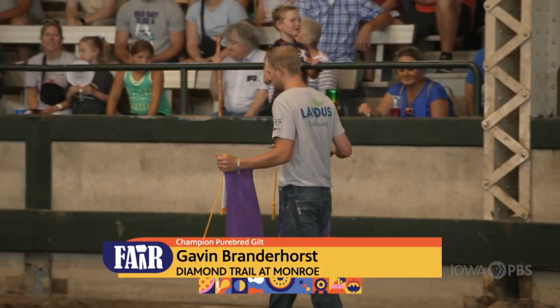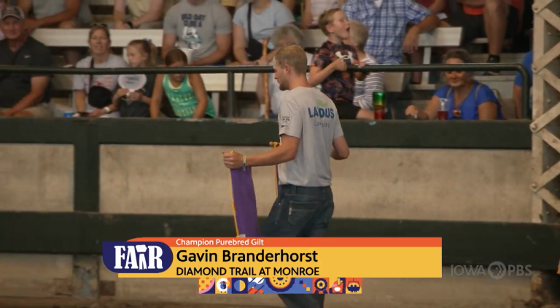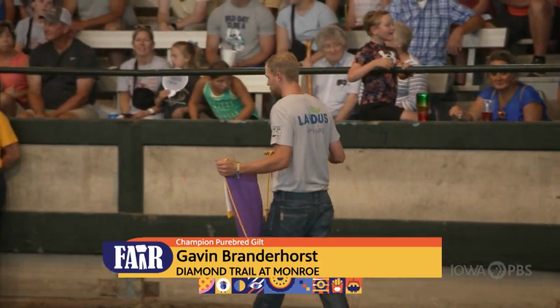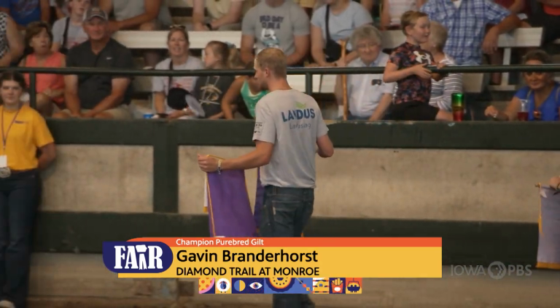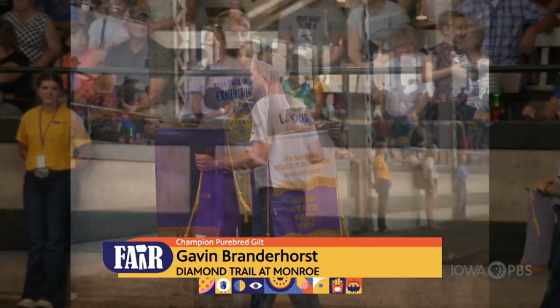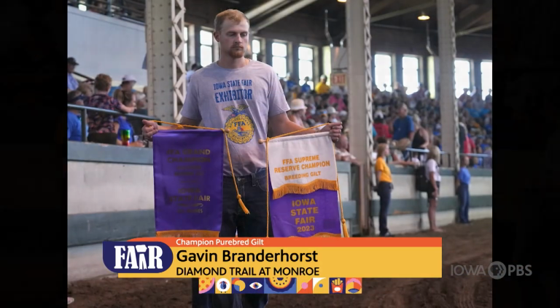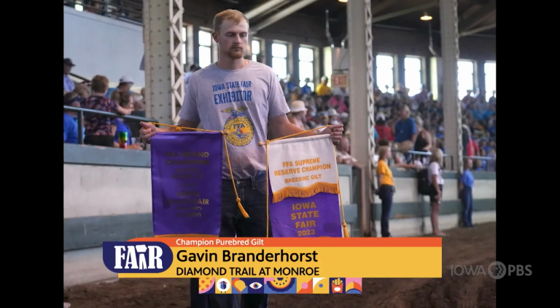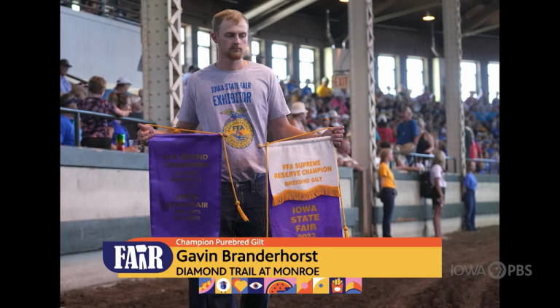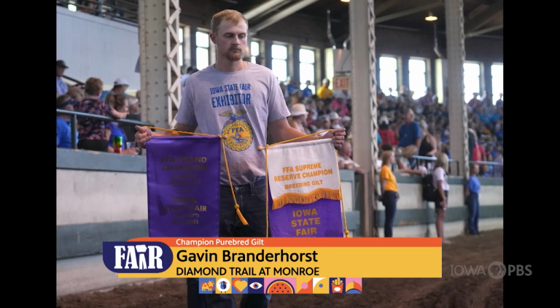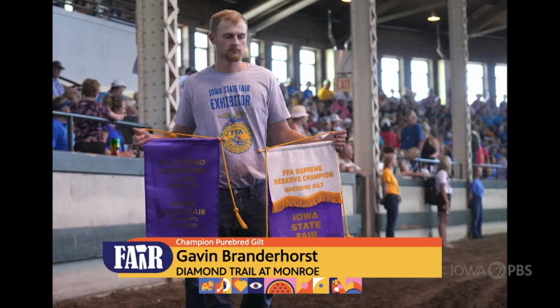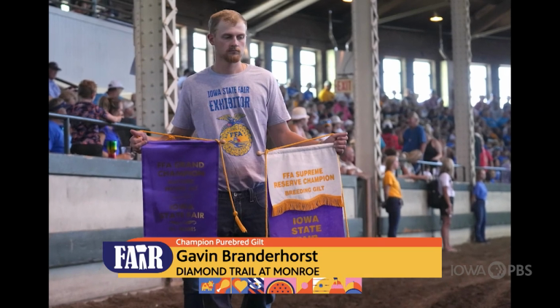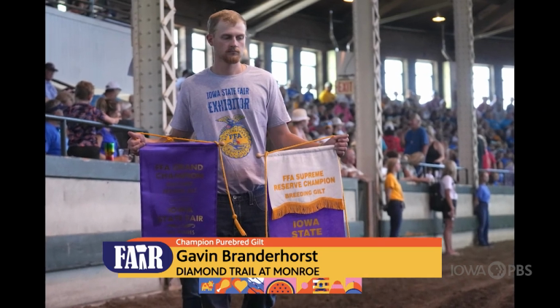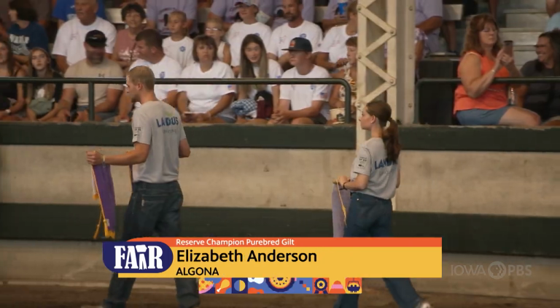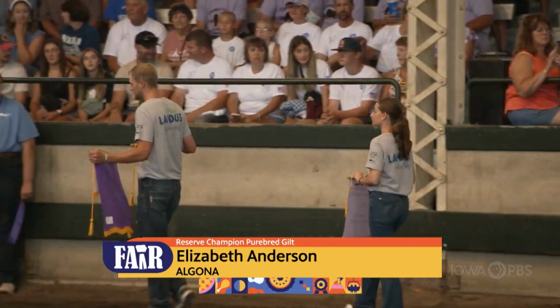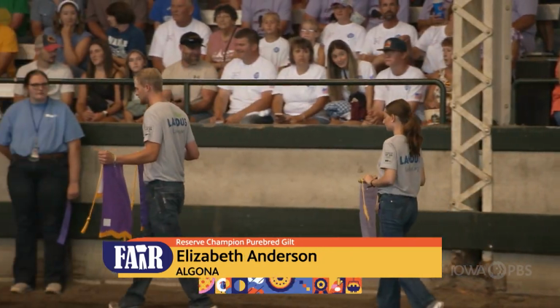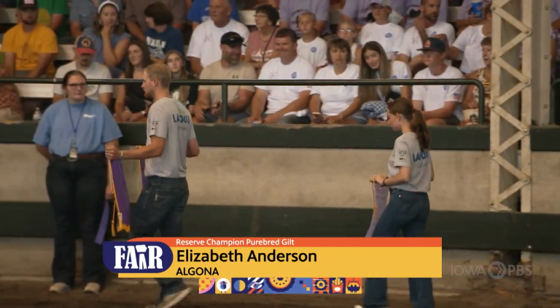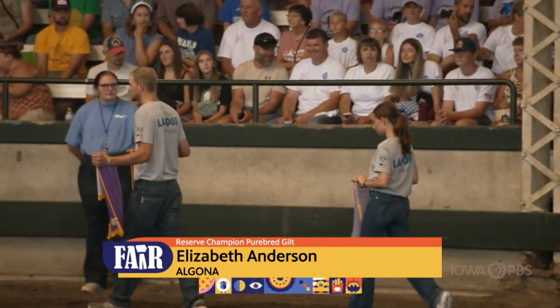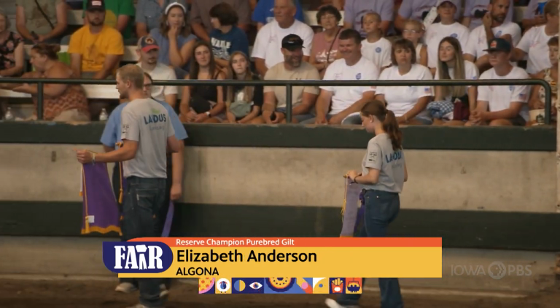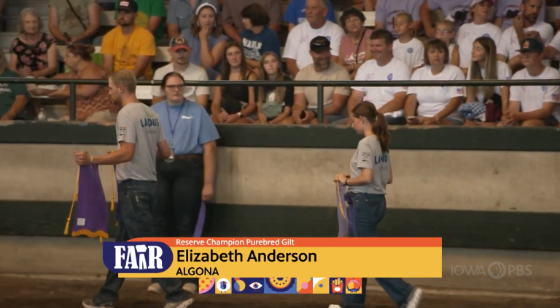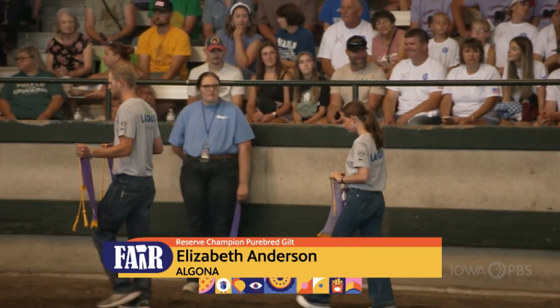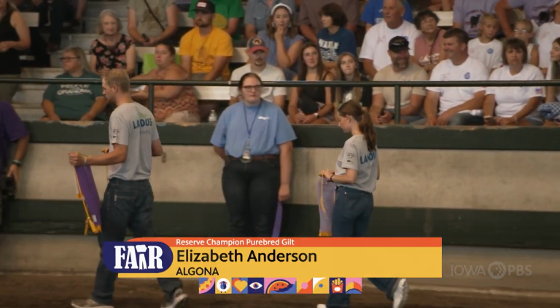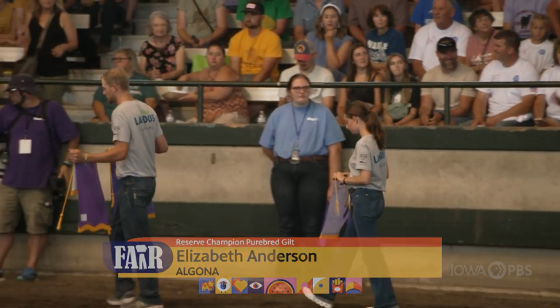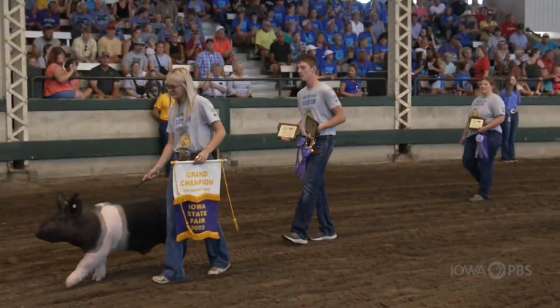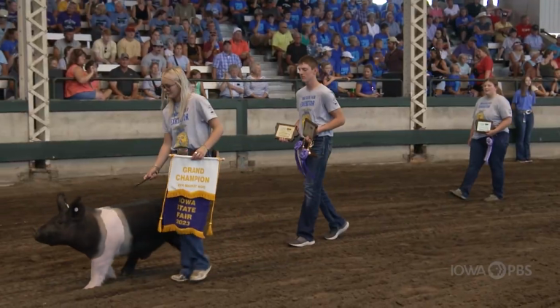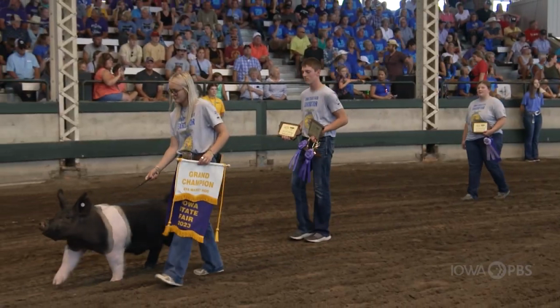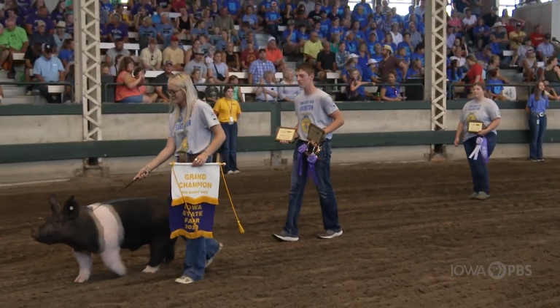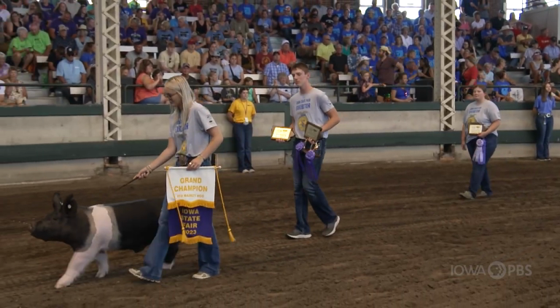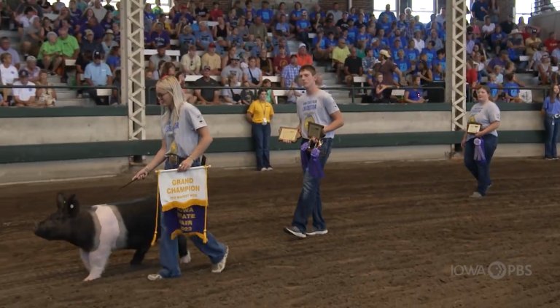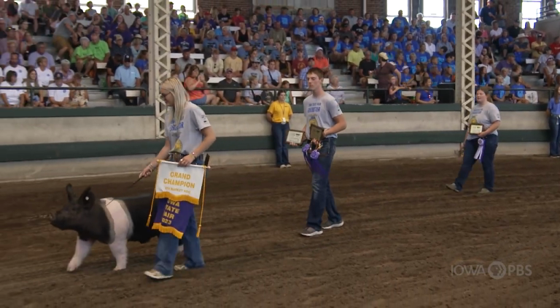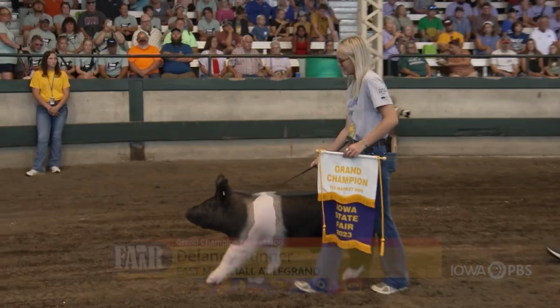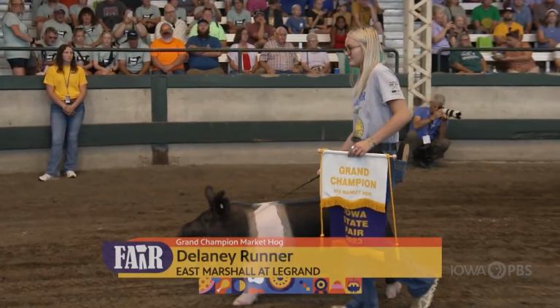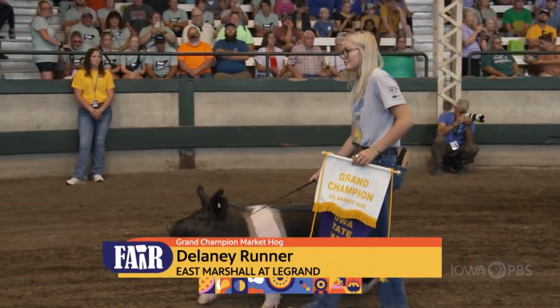There were 1,001 exhibits in the Swine Division. In the Commercial Gilt Division alone, there were 206 exhibits shown by 165 FFA members from 94 chapters.